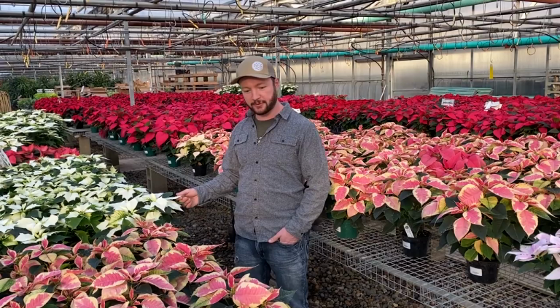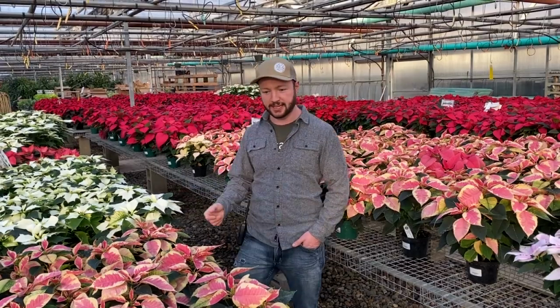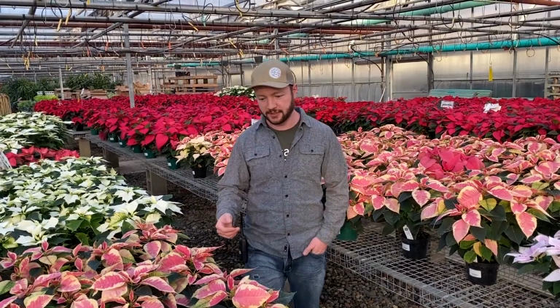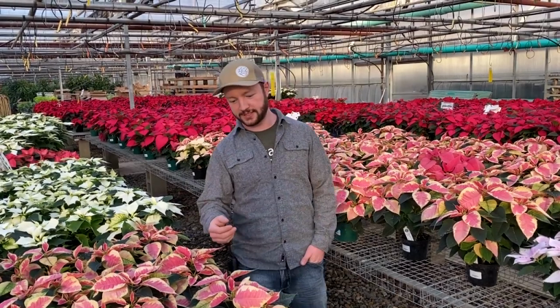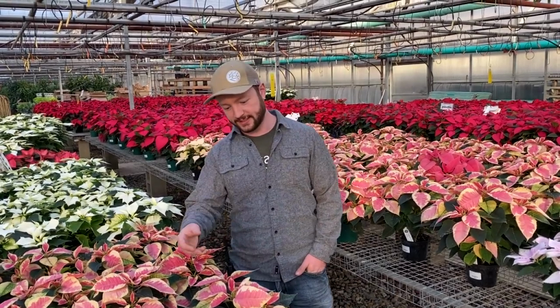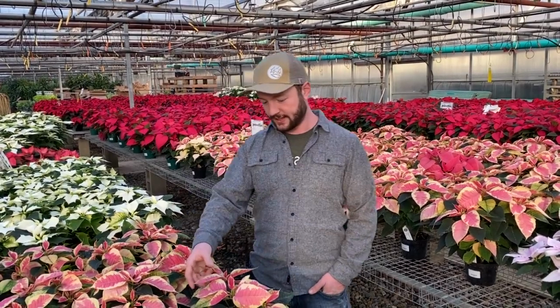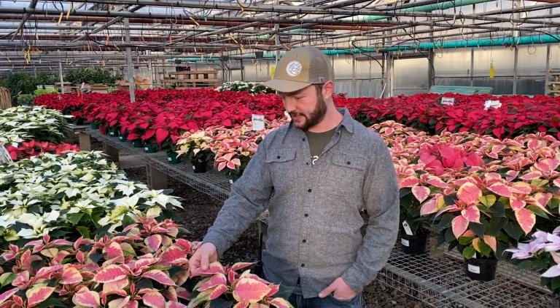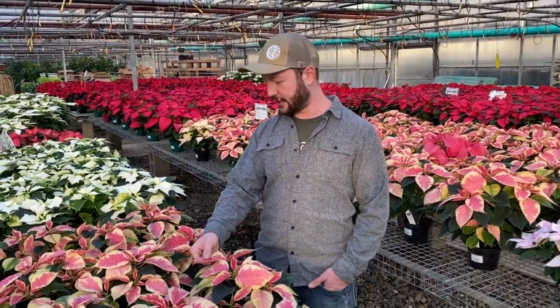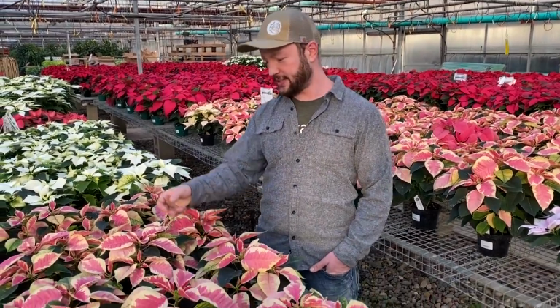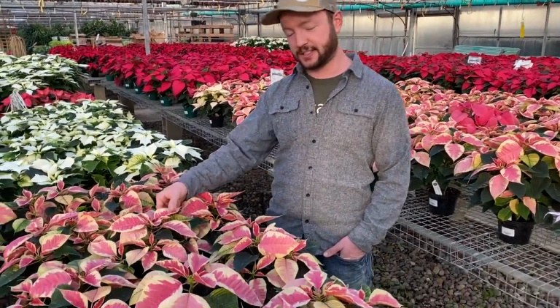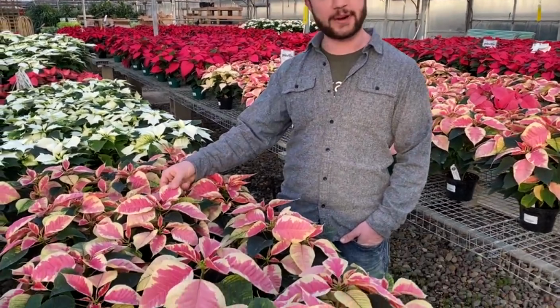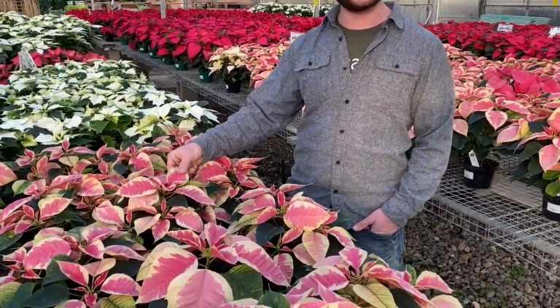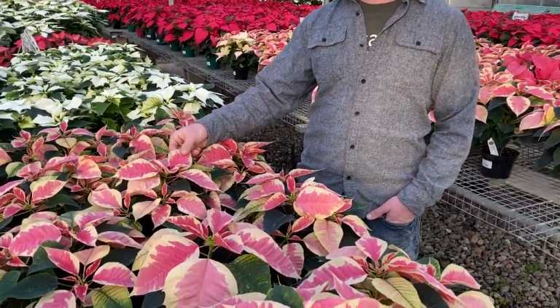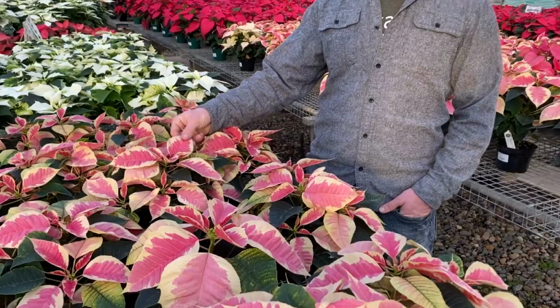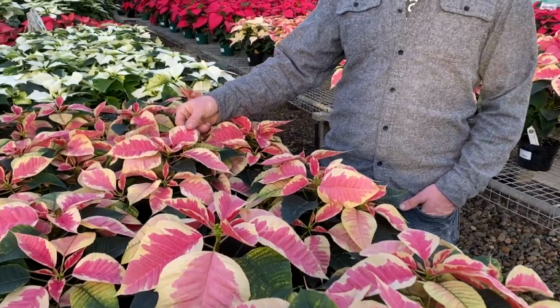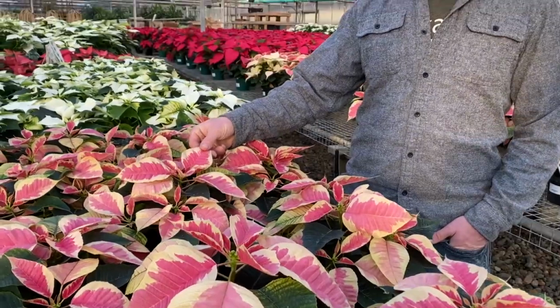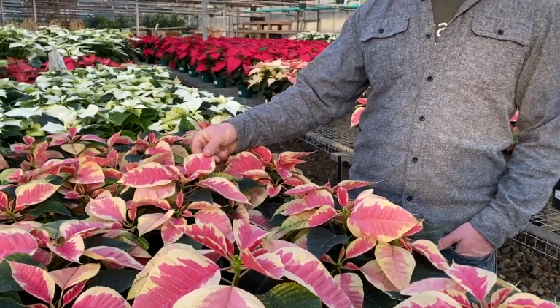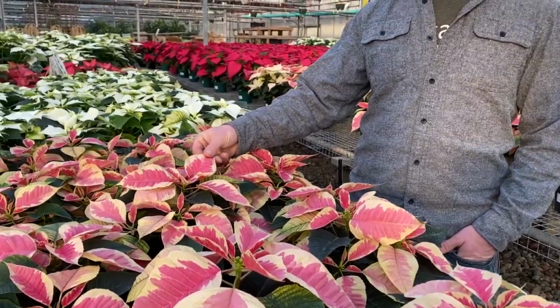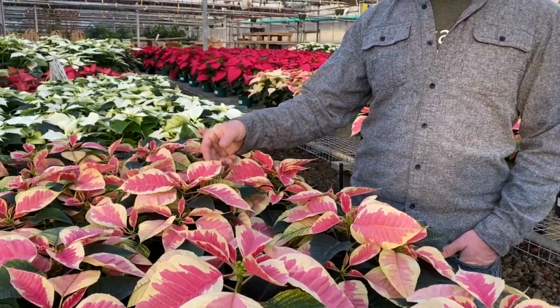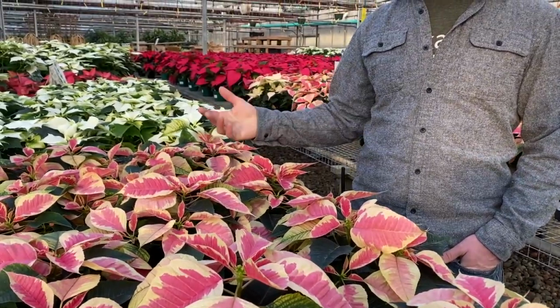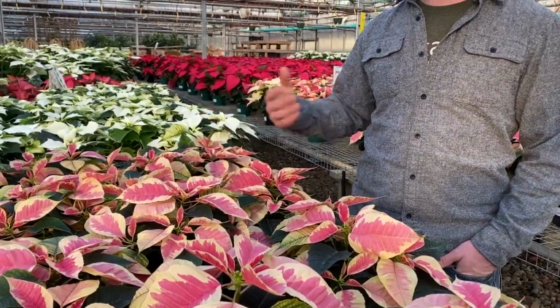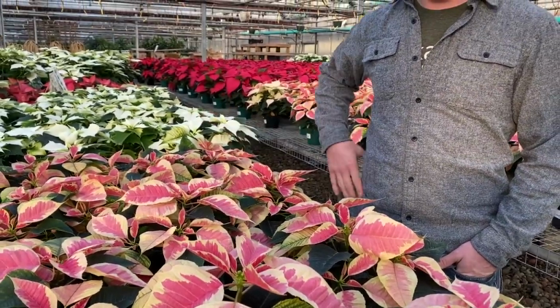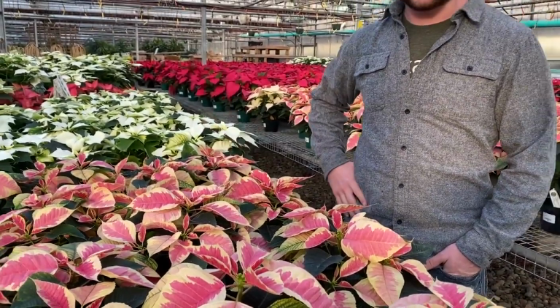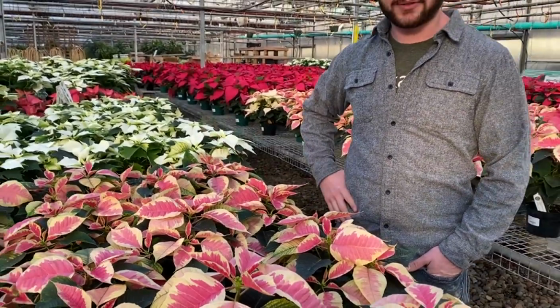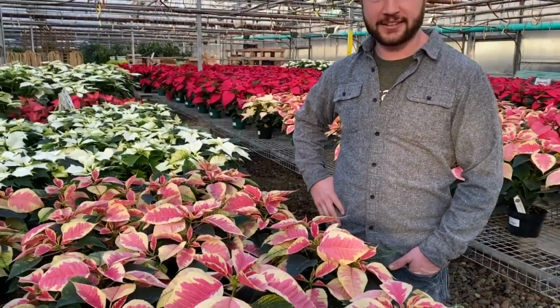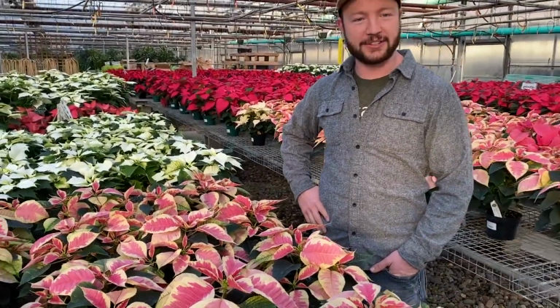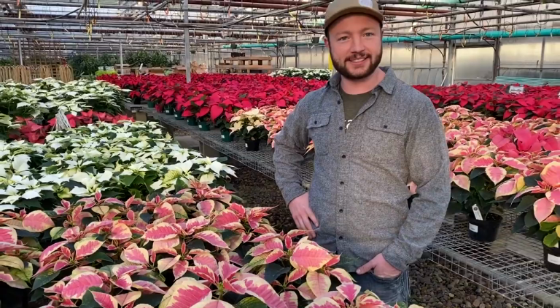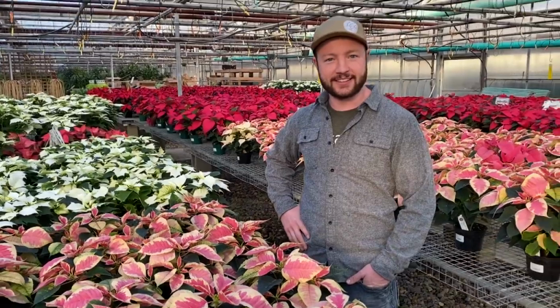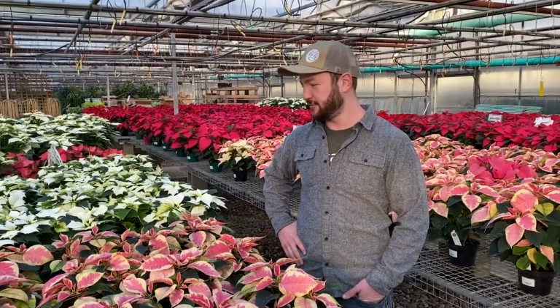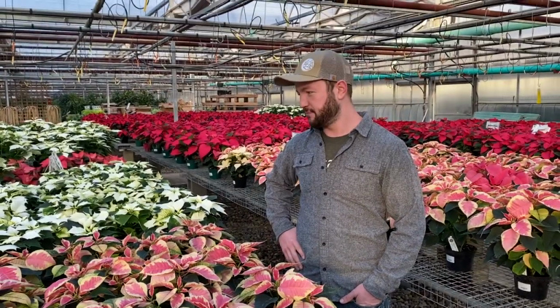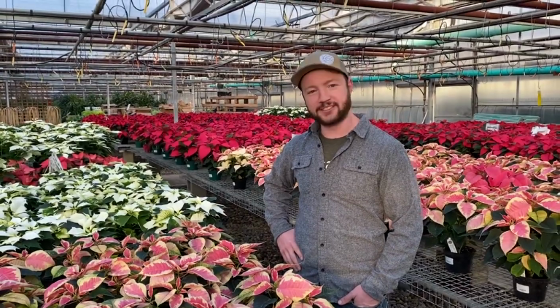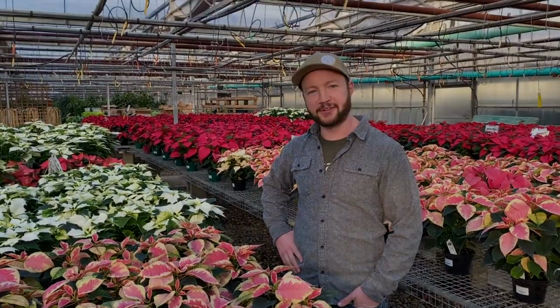Common misconception with poinsettias — this isn't the flower, this is just a bract, which is a kind of modified leaf that really puts on the show, provides all that interest, and really brightens up your home.